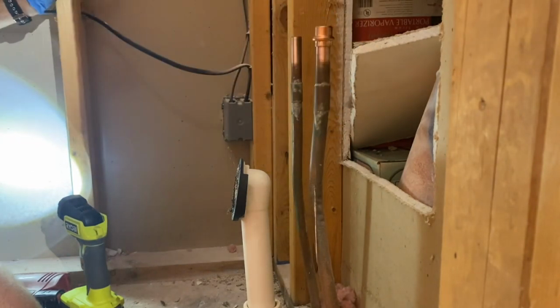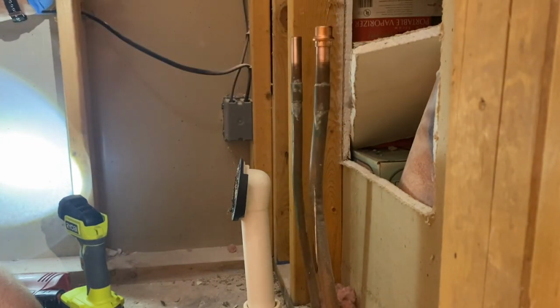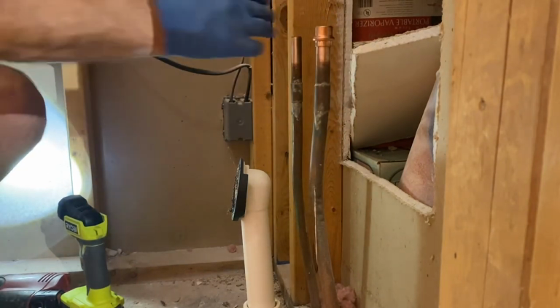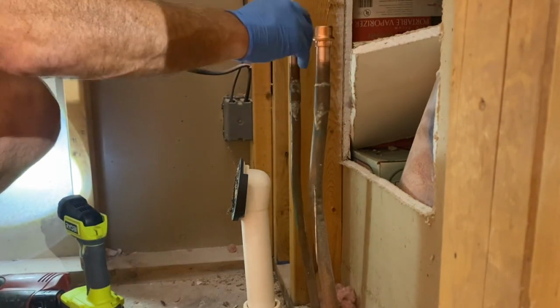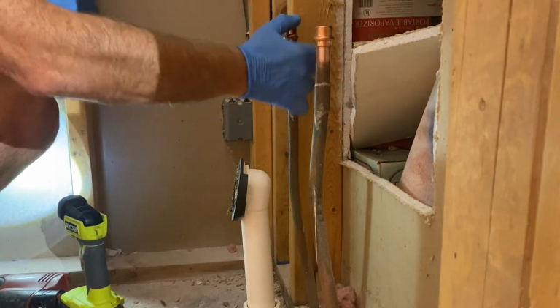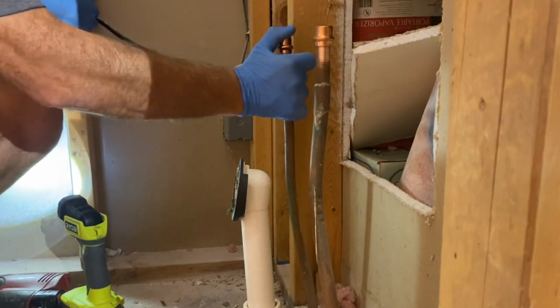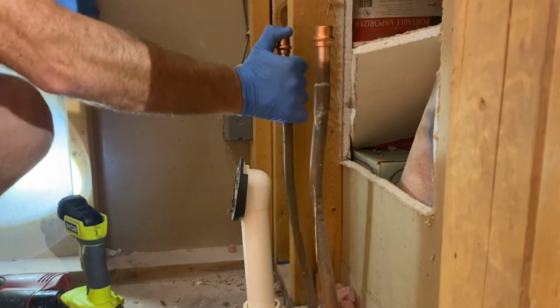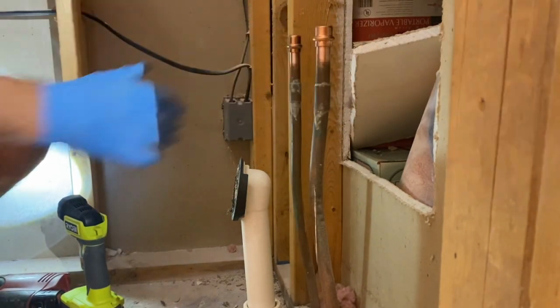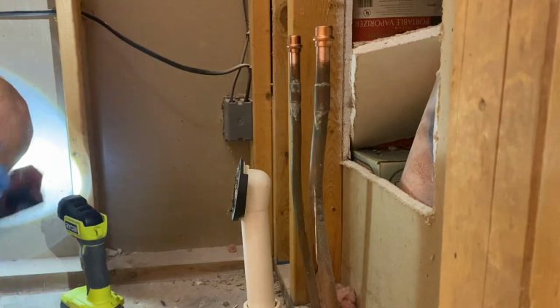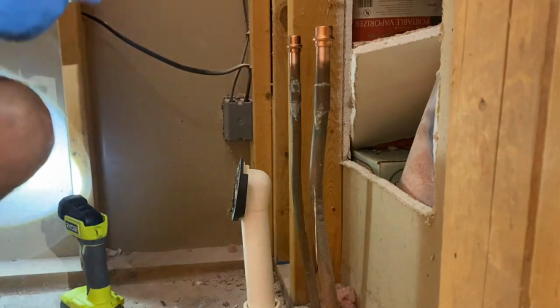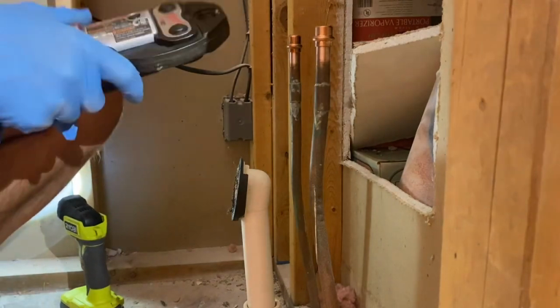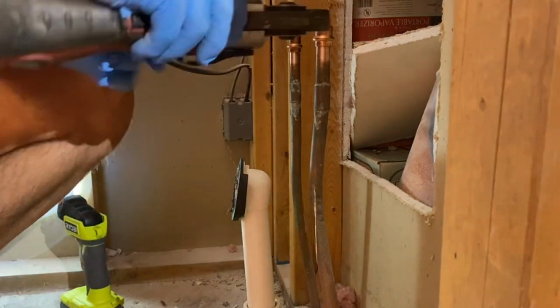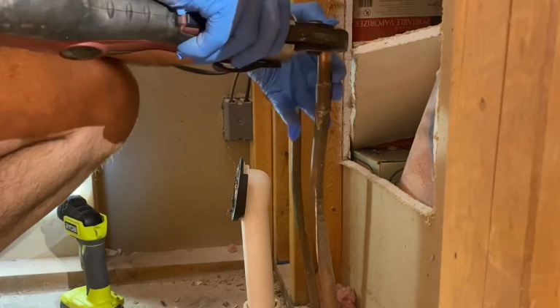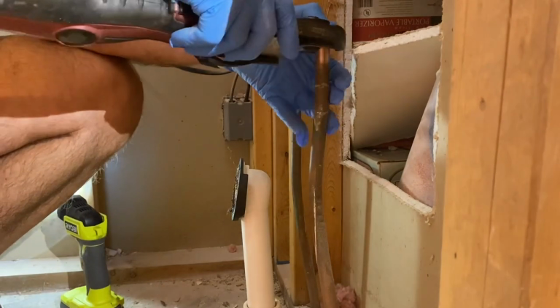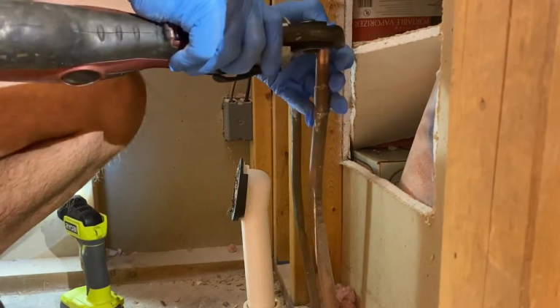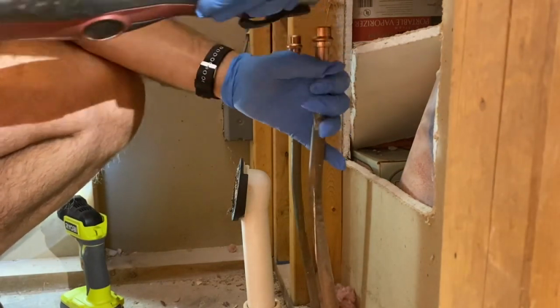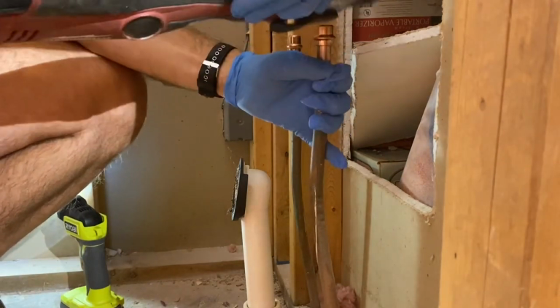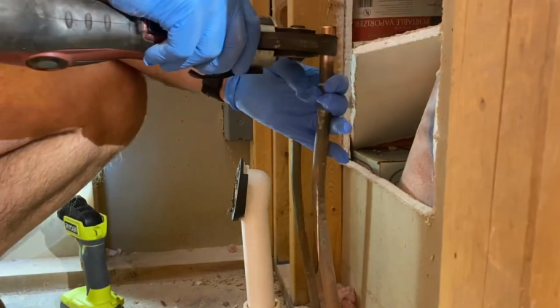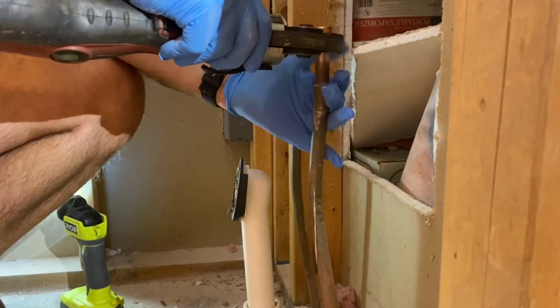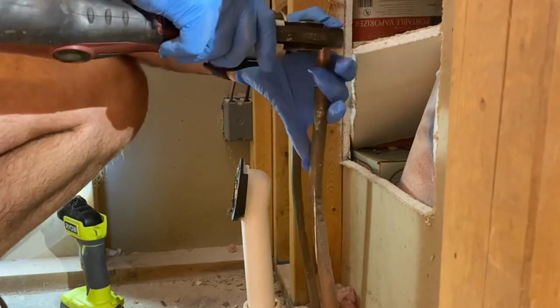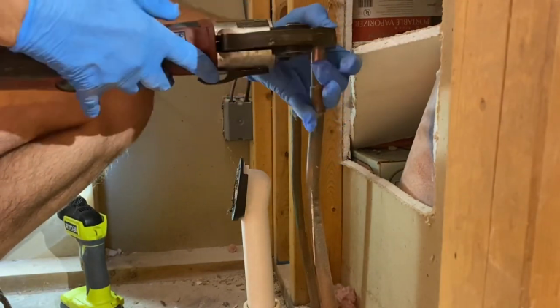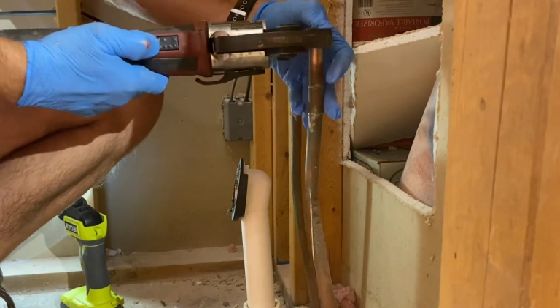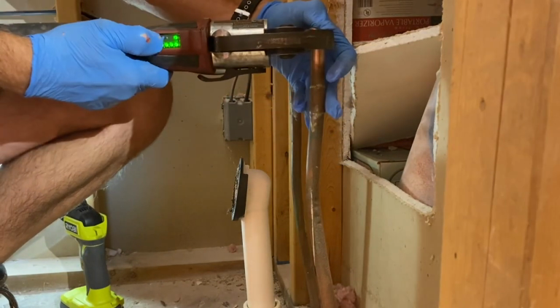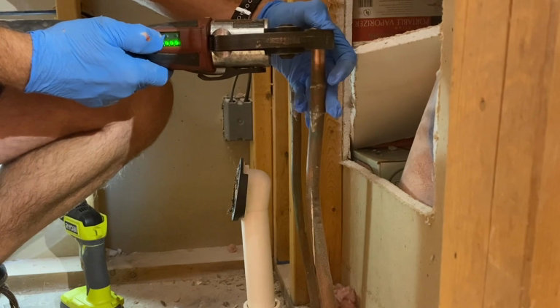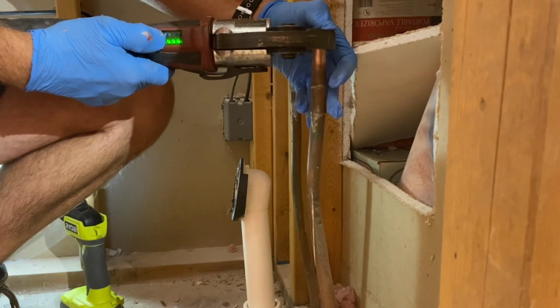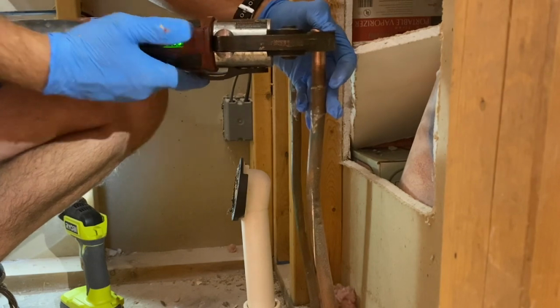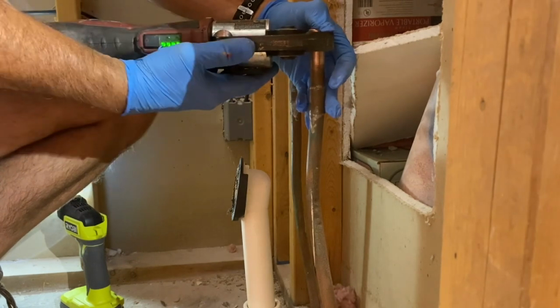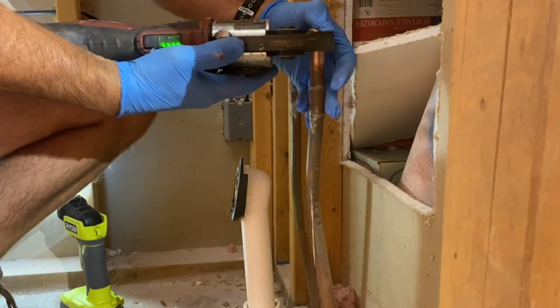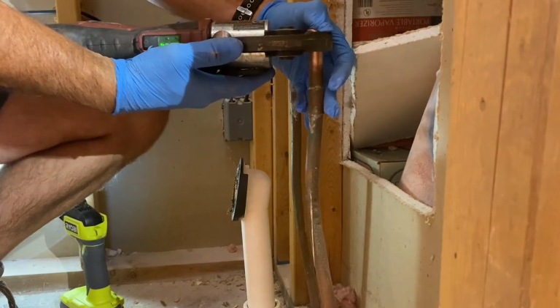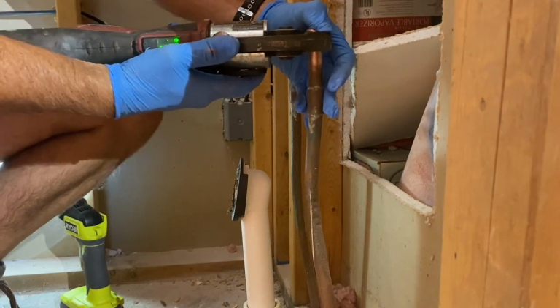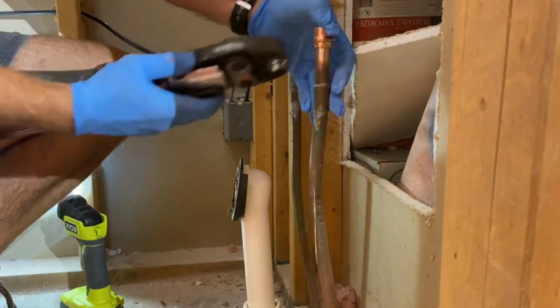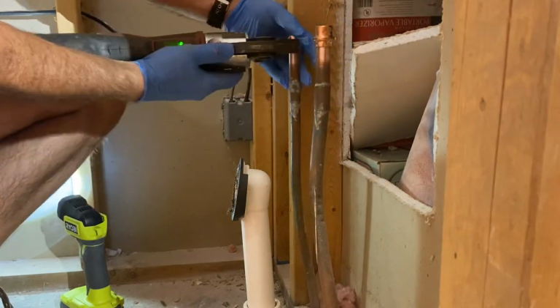You only want to use compression joints in a place where you need to service things, like on a P-trap under a cabinet. Now that the copper has been cleaned and reamed, we're going to go ahead and press these caps on here so I can get the water back on for my clients.